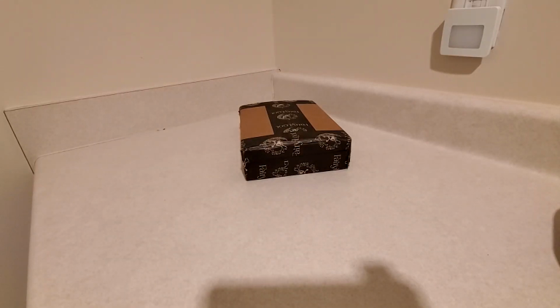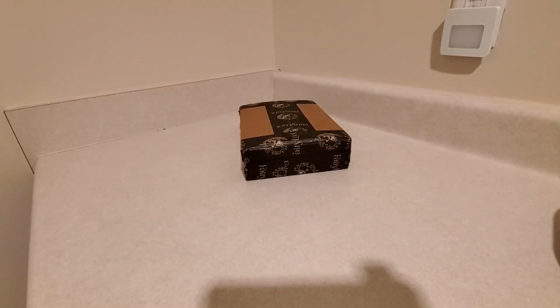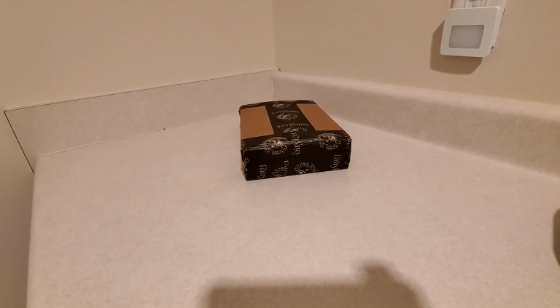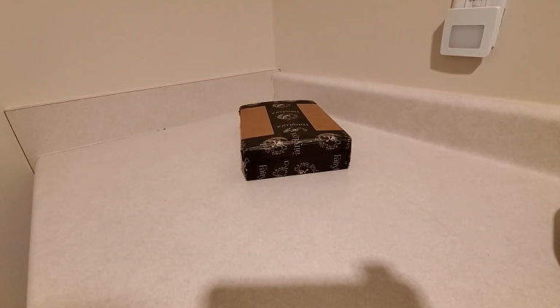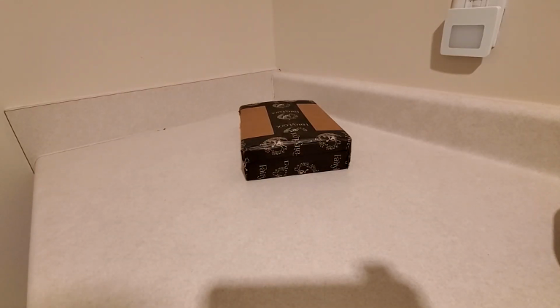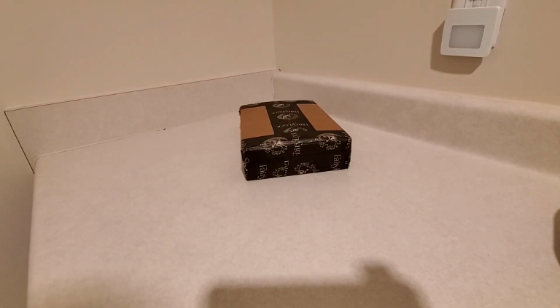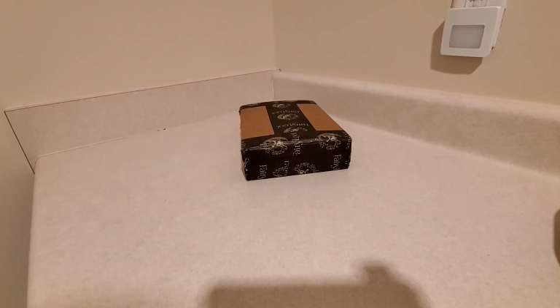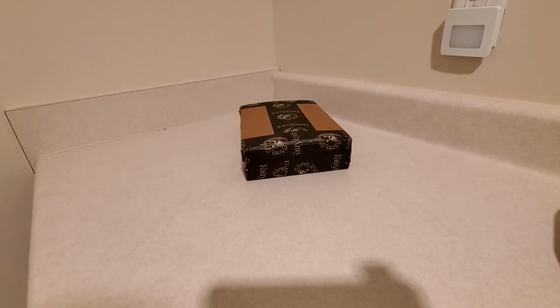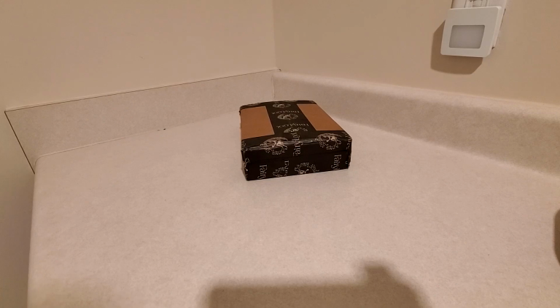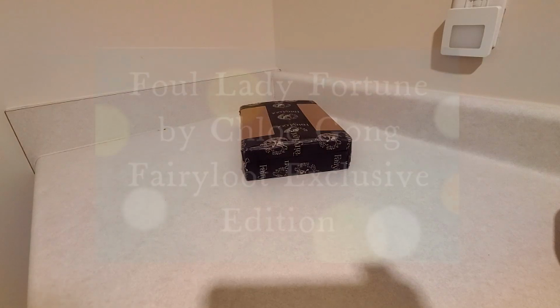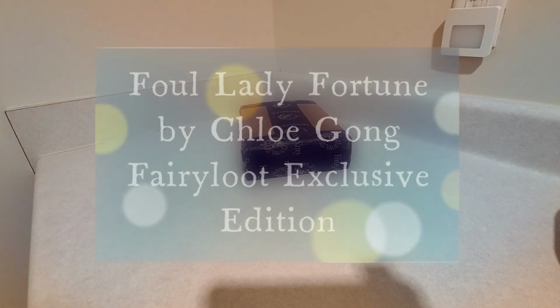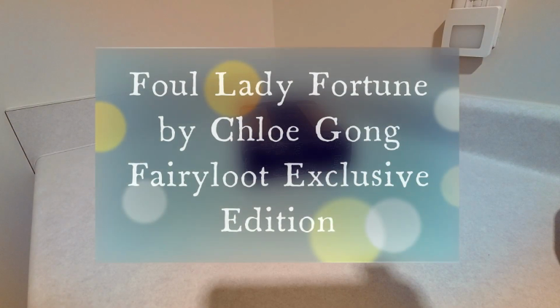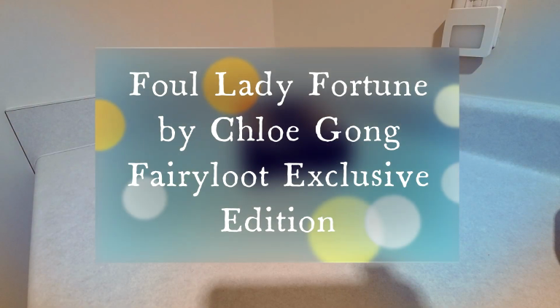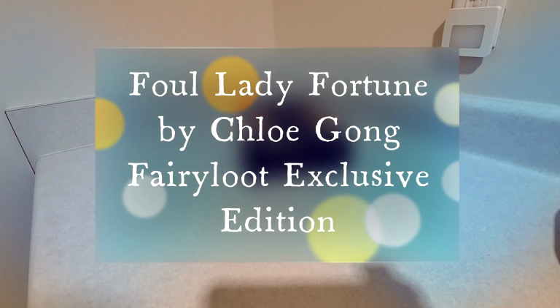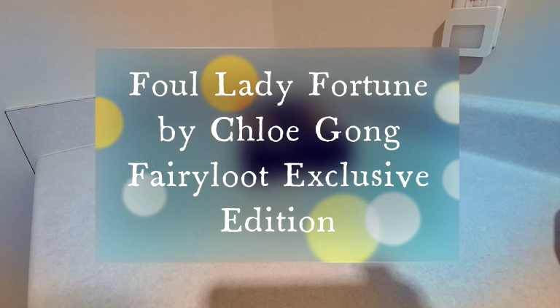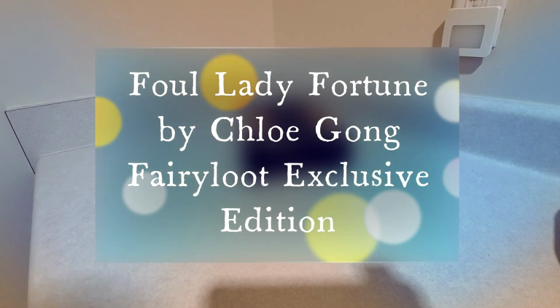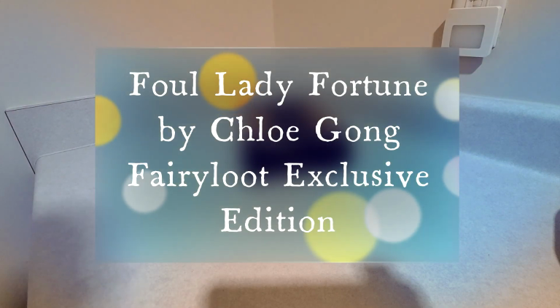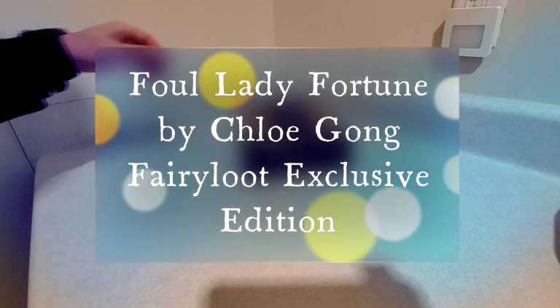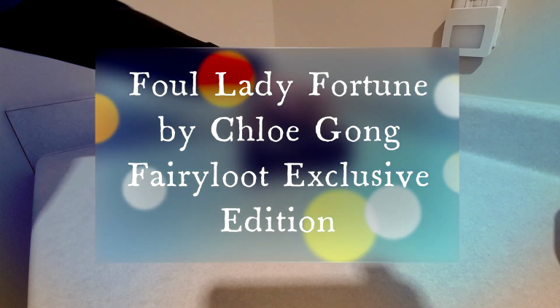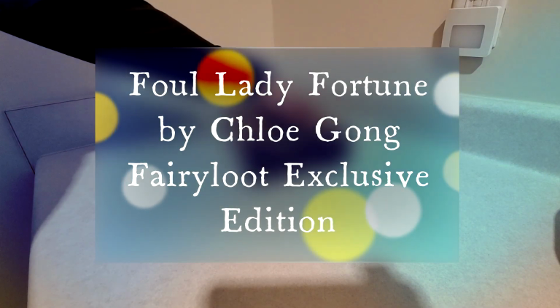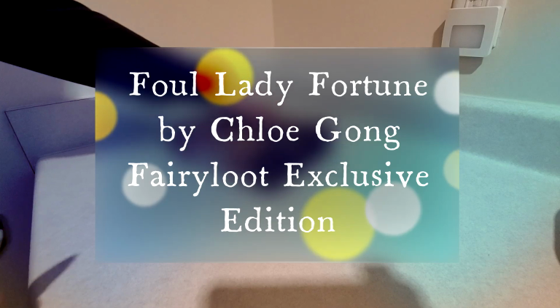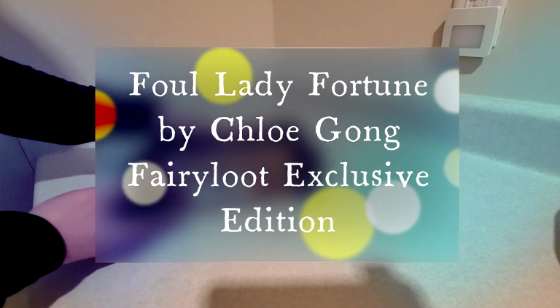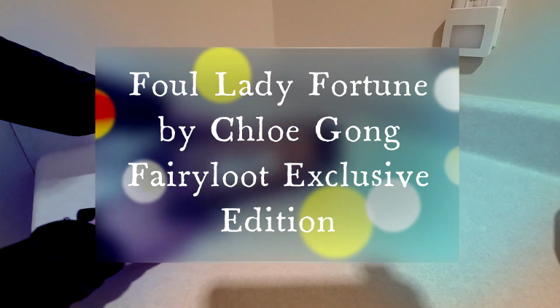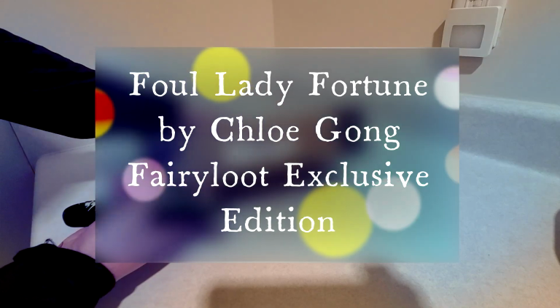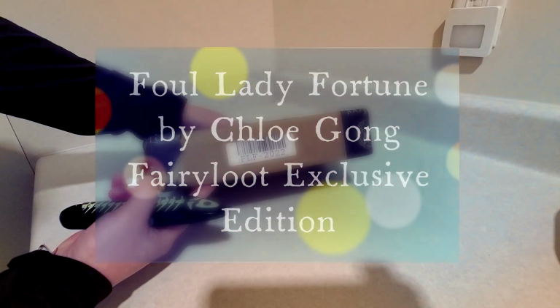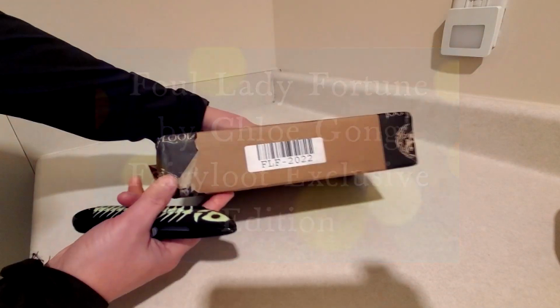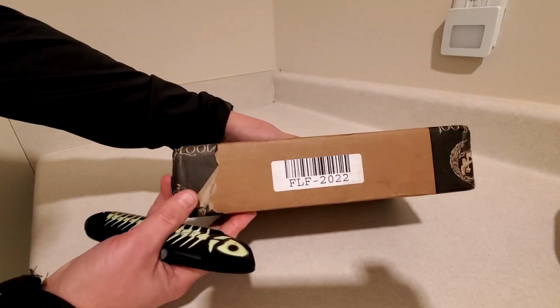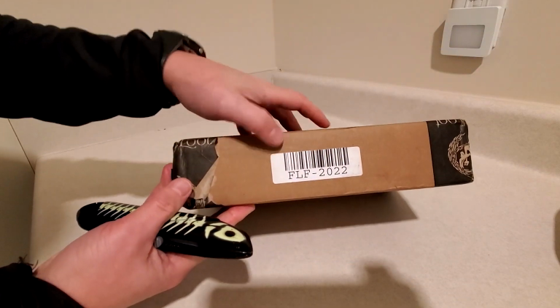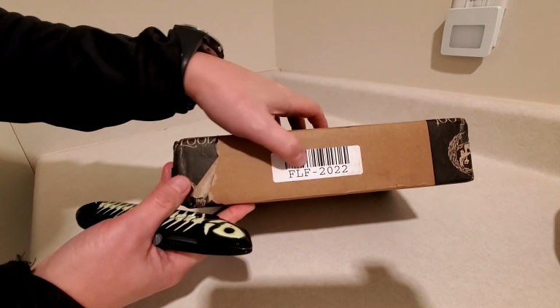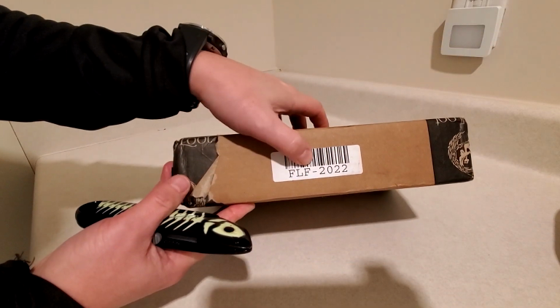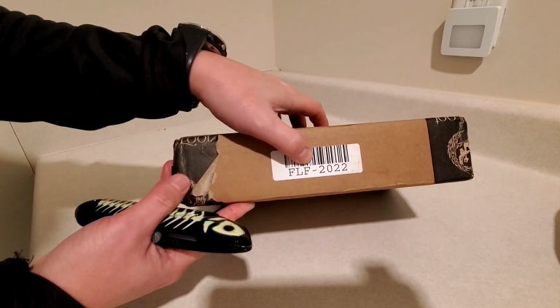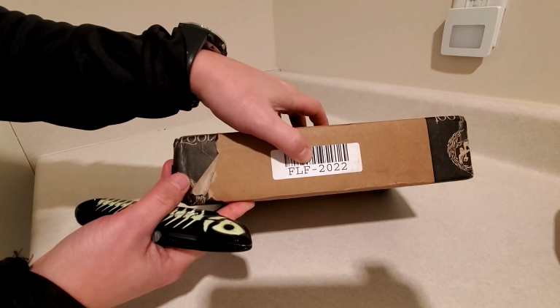Hello, and welcome back to another unboxing. Today's will be Foul Lady Fortune, the Fairyloot Exclusive Edition. I noticed on this box when I got it, there was actually a little thing on the side here — FLF, Foul Lady Fortune.